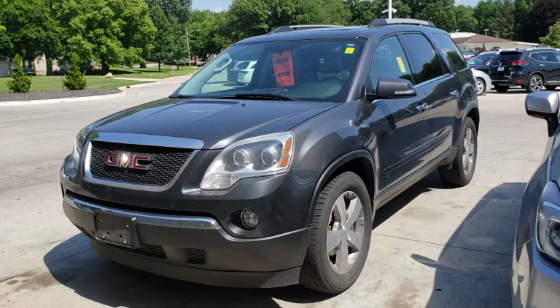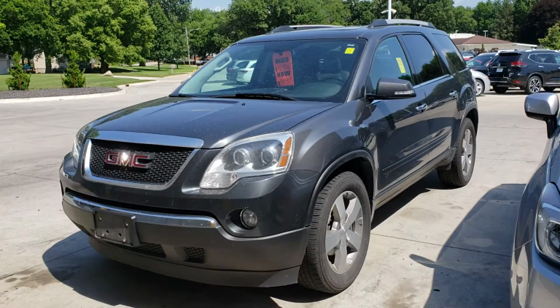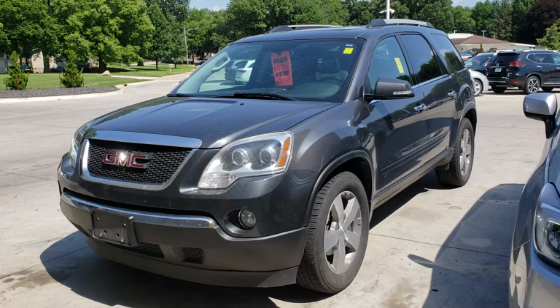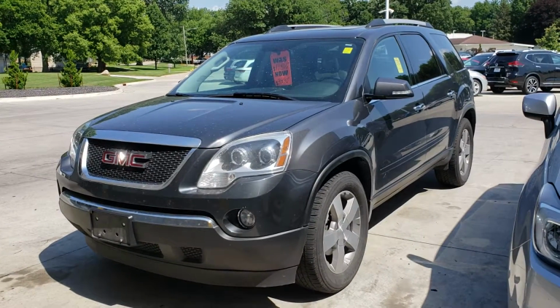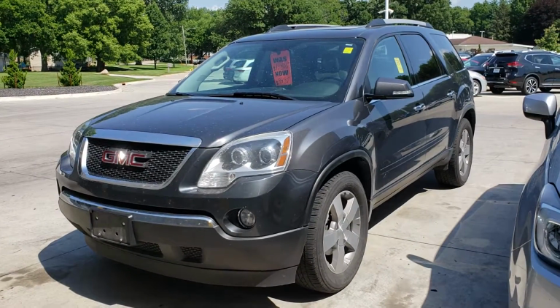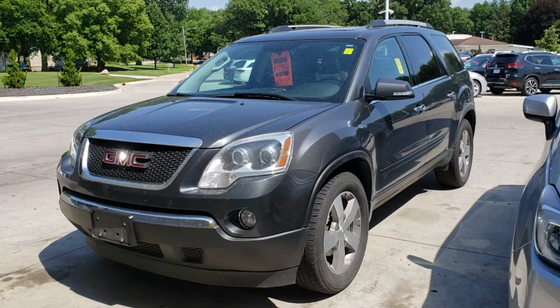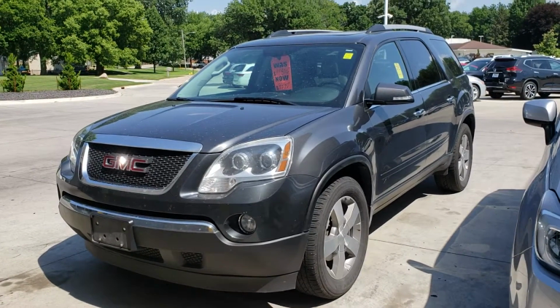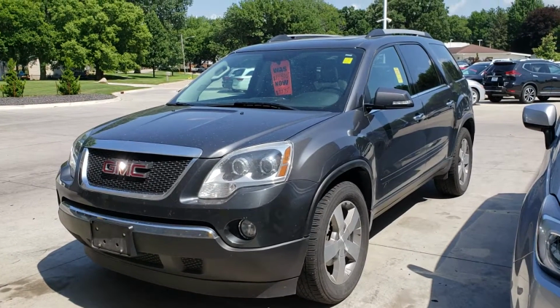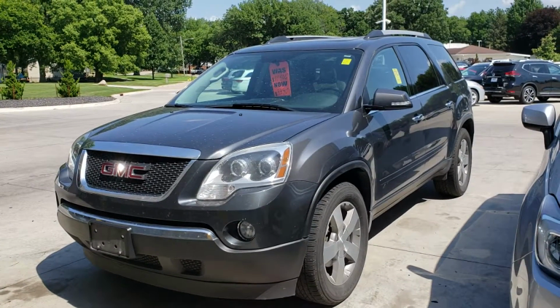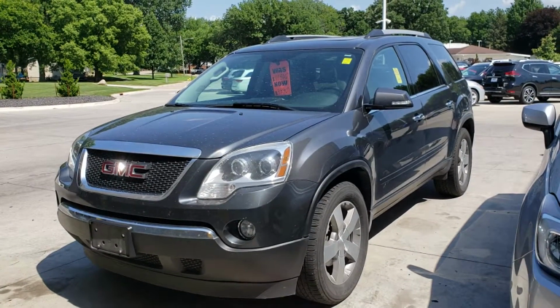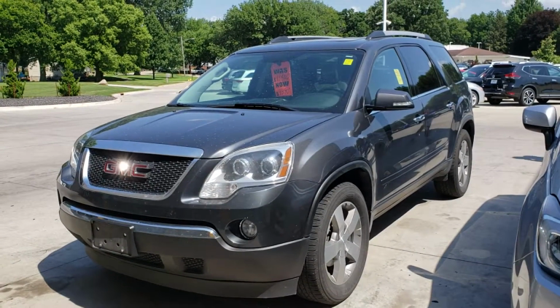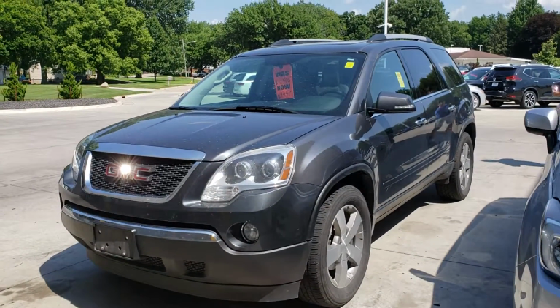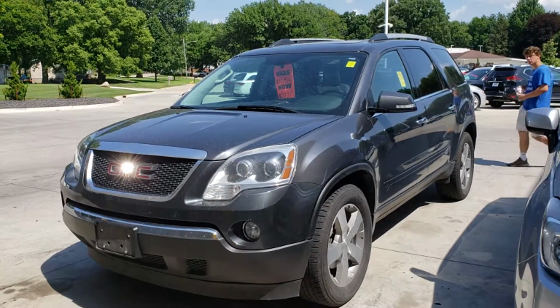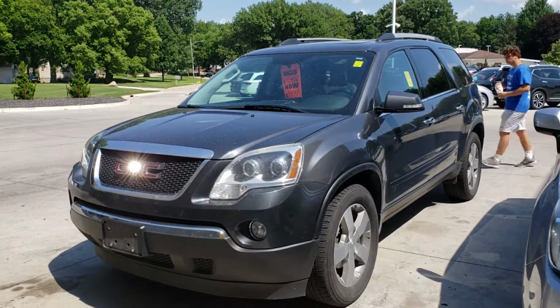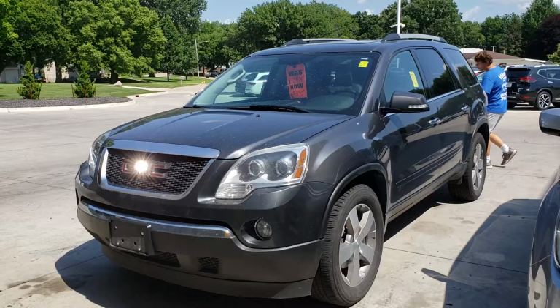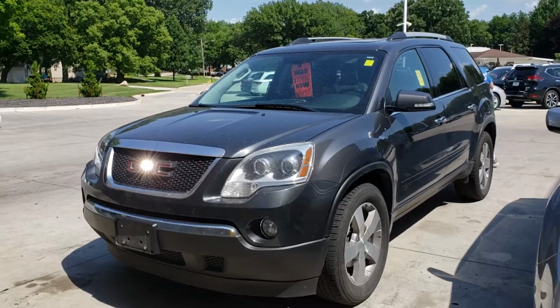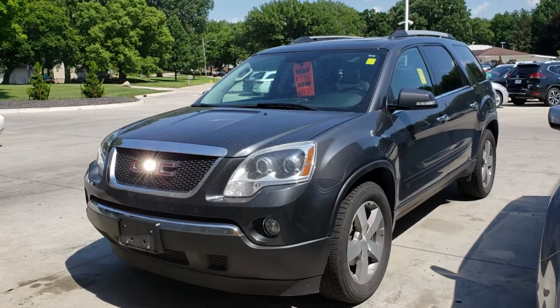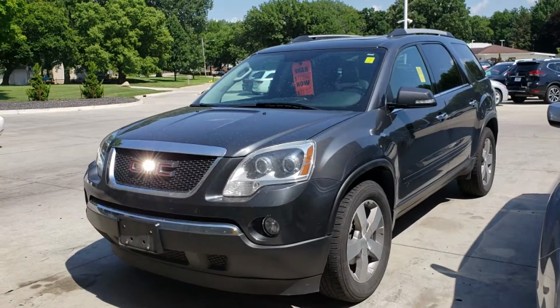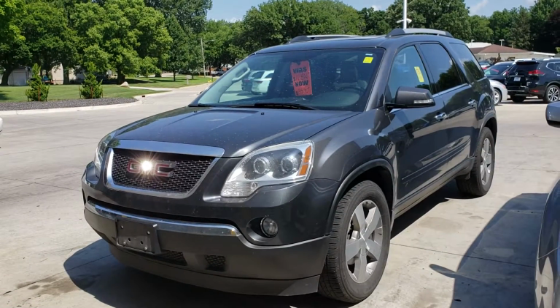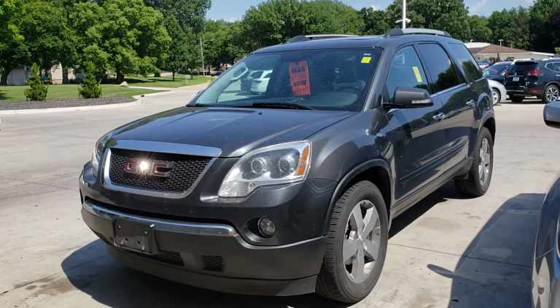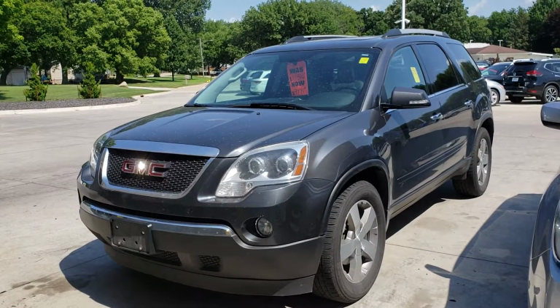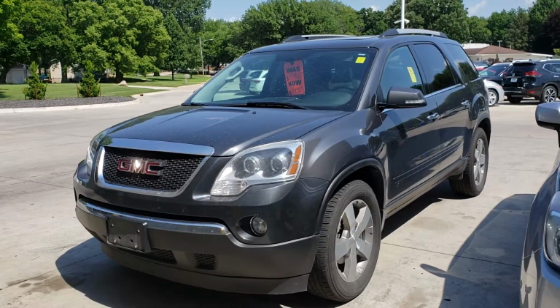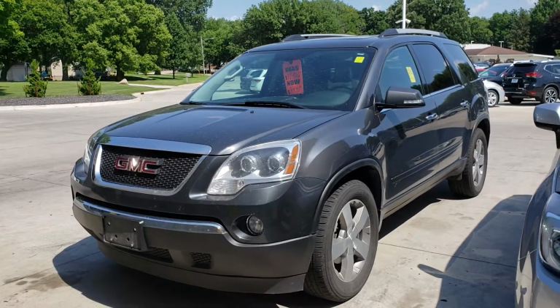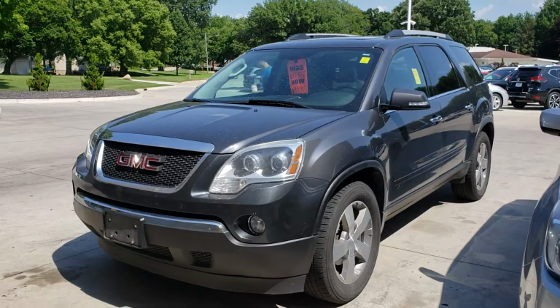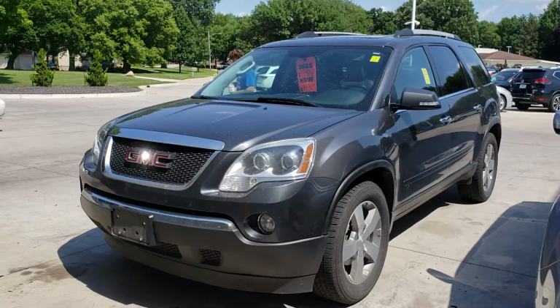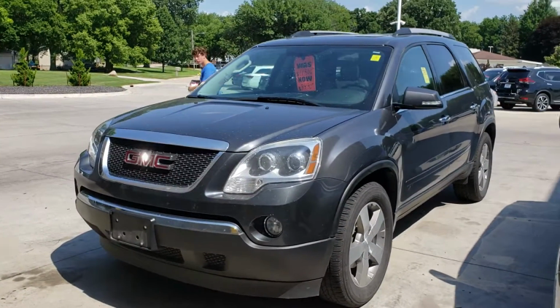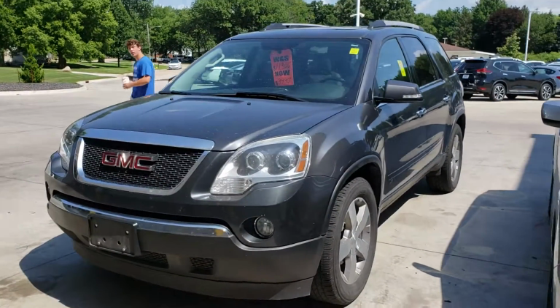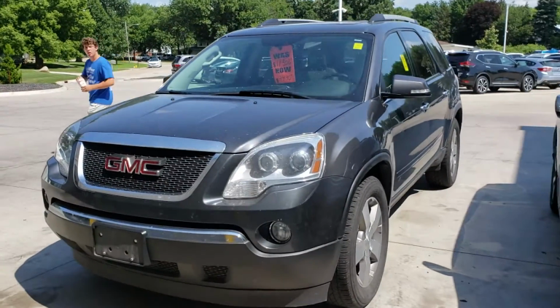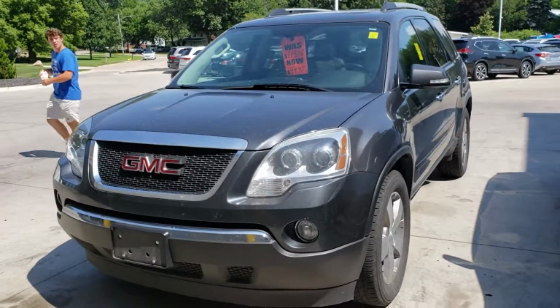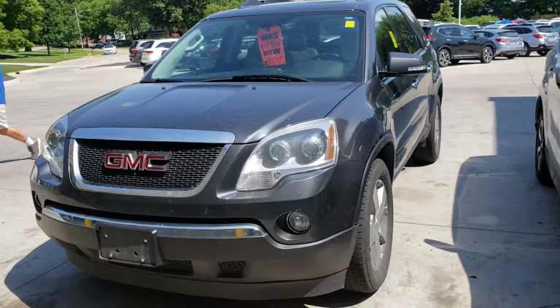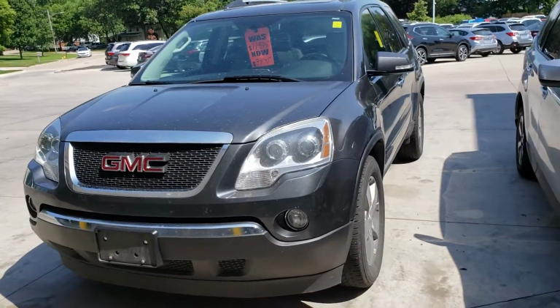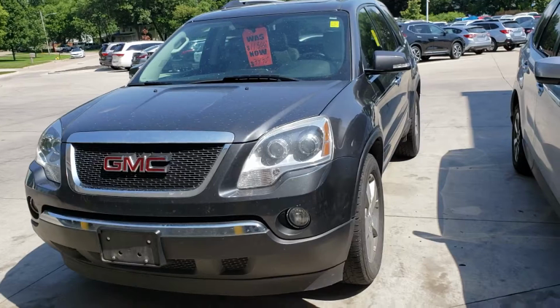That said, if you miss it, we do still have a 2011 Acadia on our as-is lot. That one's not going through refurbishment or detail, but it is still a decent vehicle — we just suggest that you take it to see a mechanic.